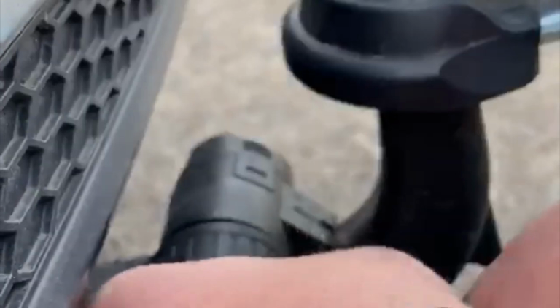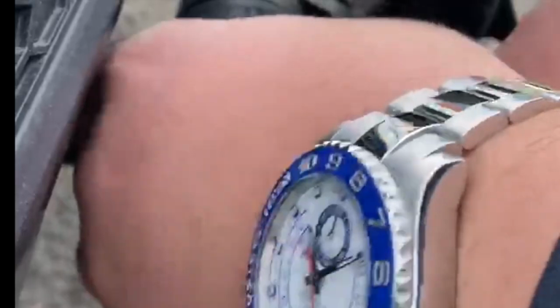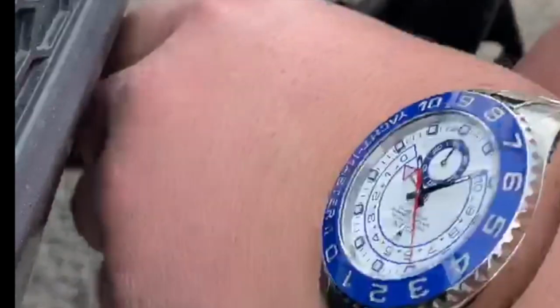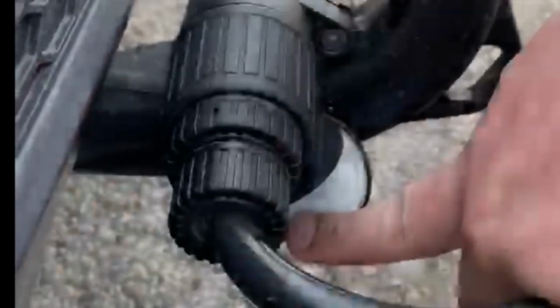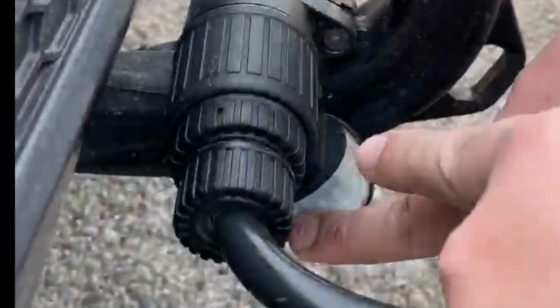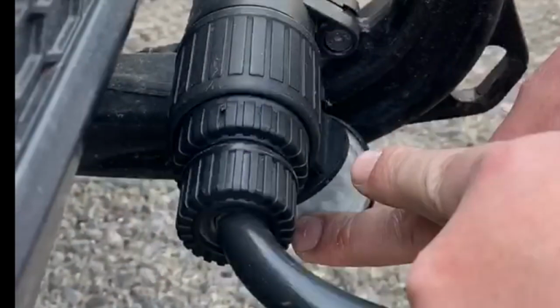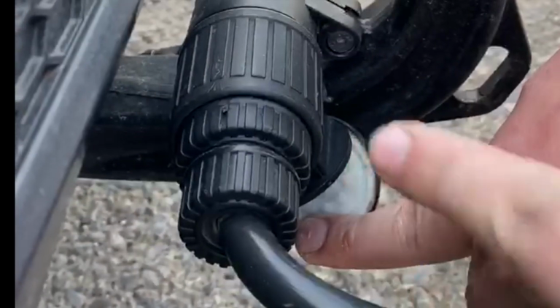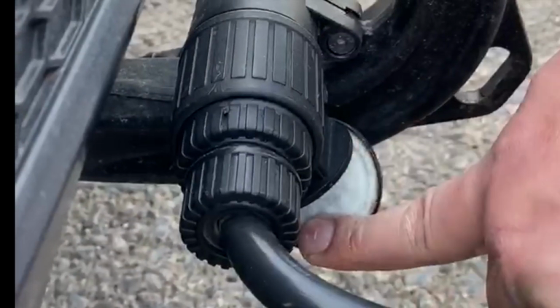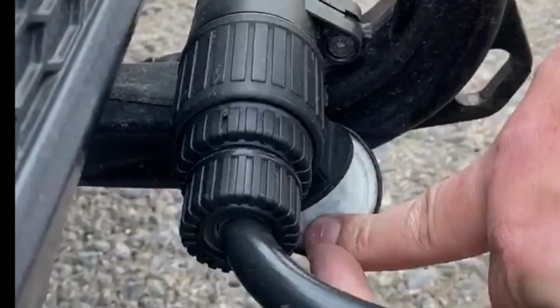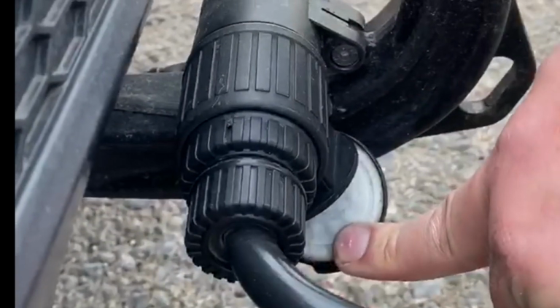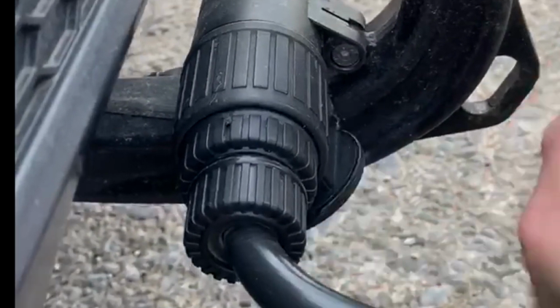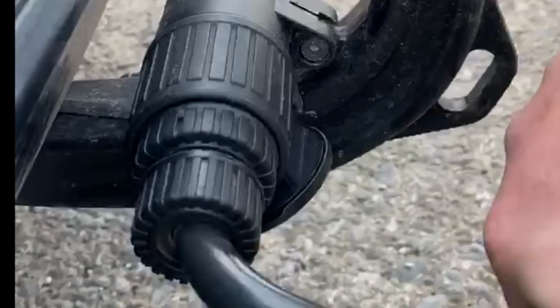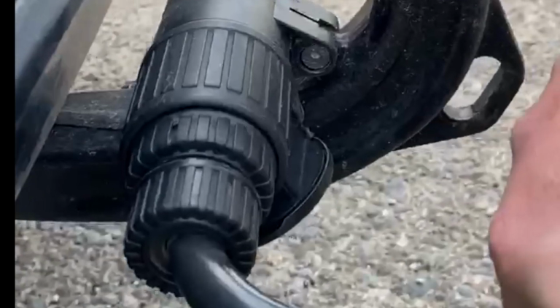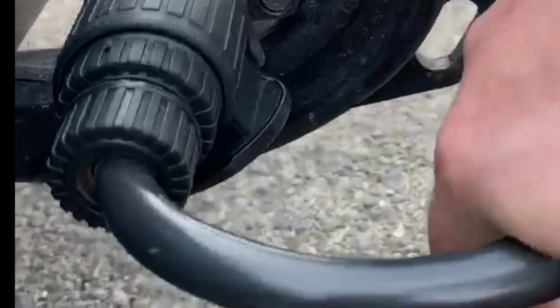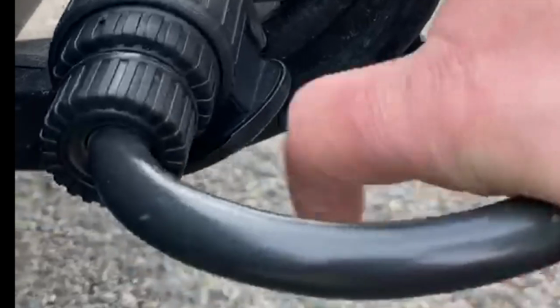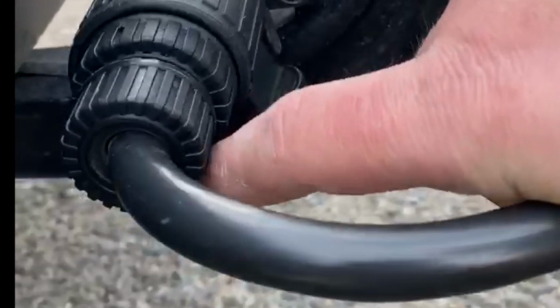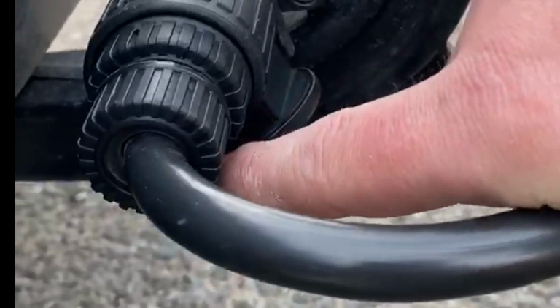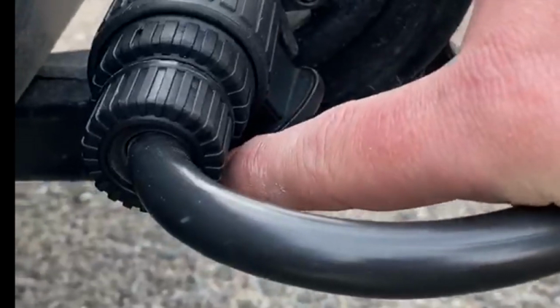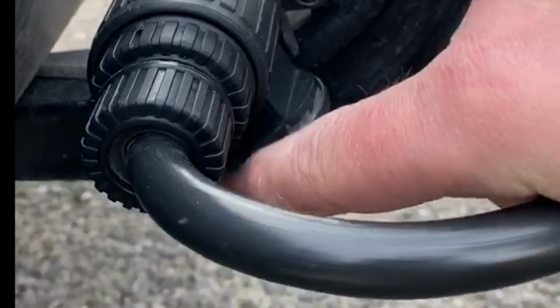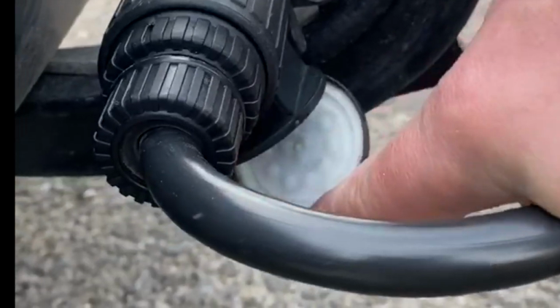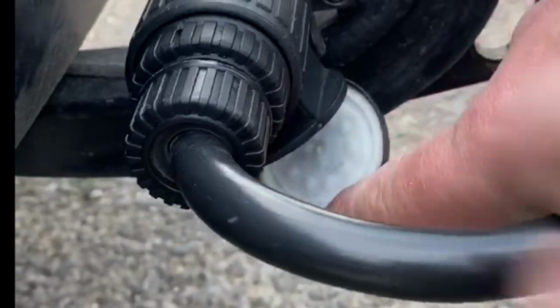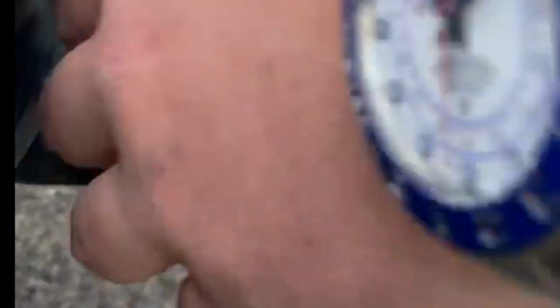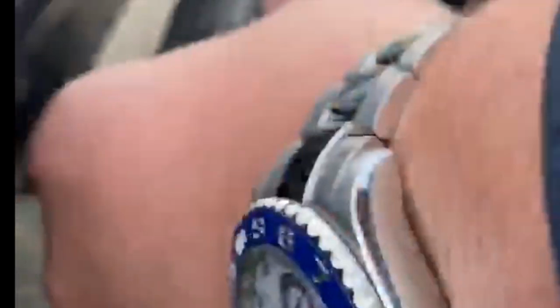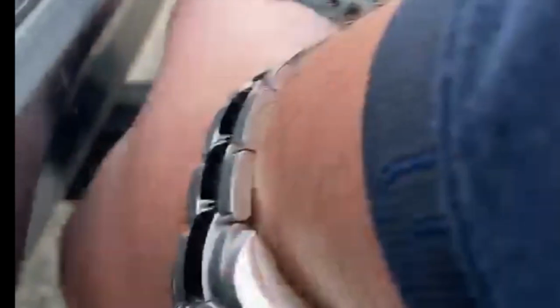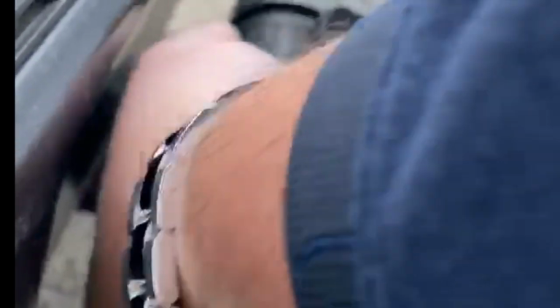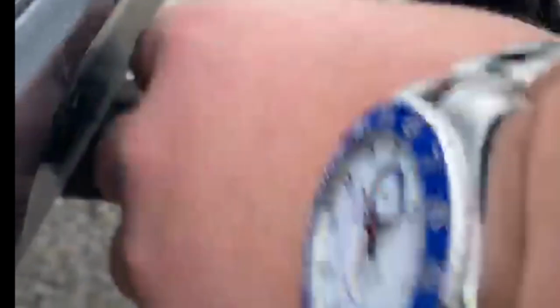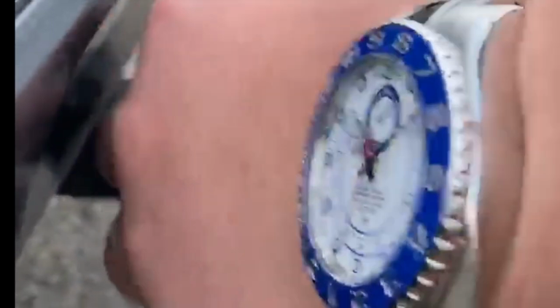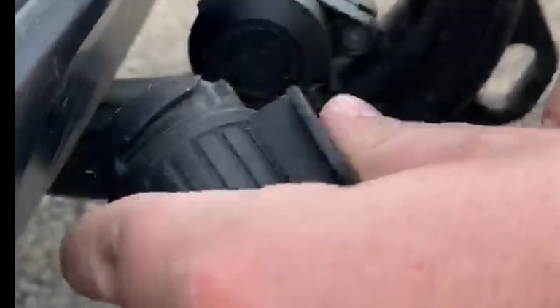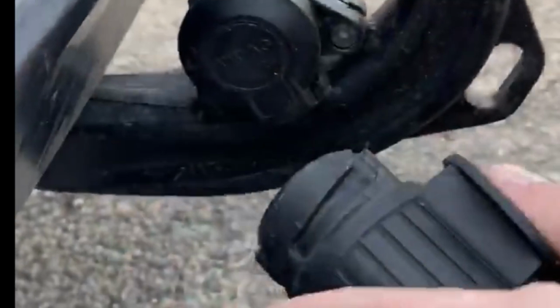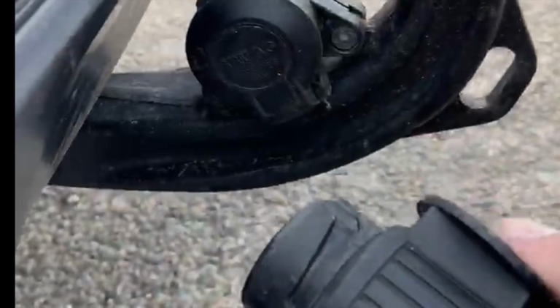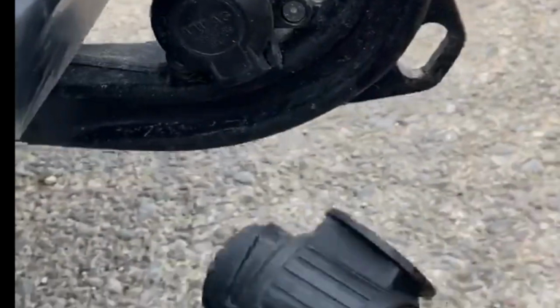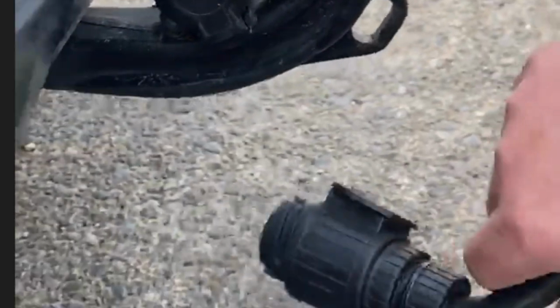Then you've got to twist it so the bottom cap comes underneath this cap like that. To reverse it, to pull it out, twist again and pull — simple as that.